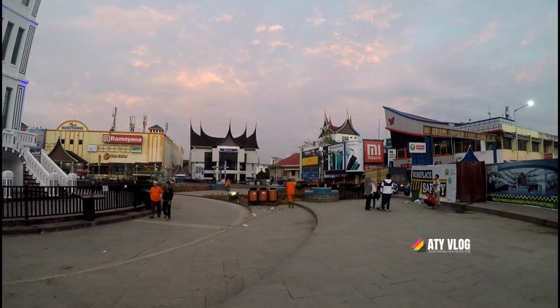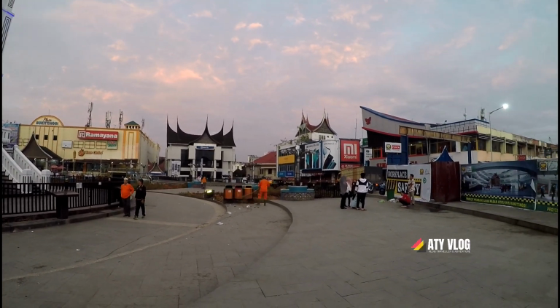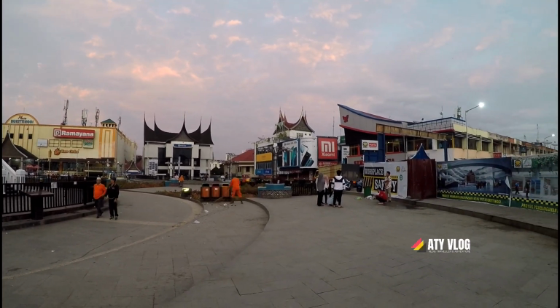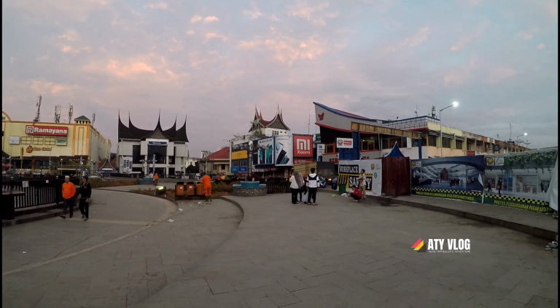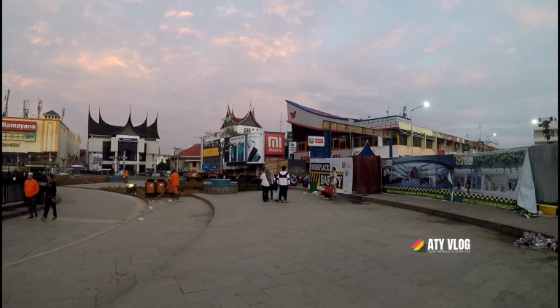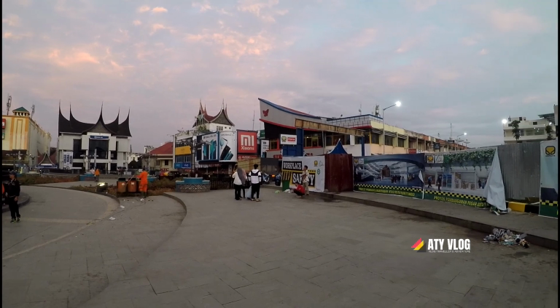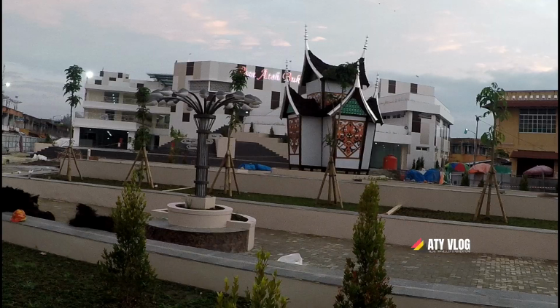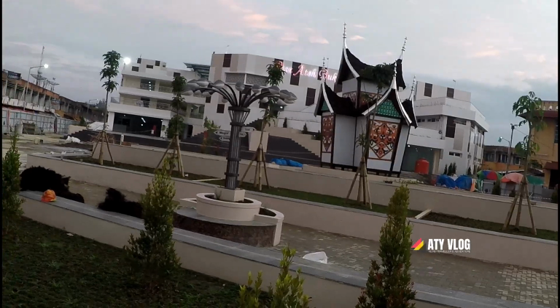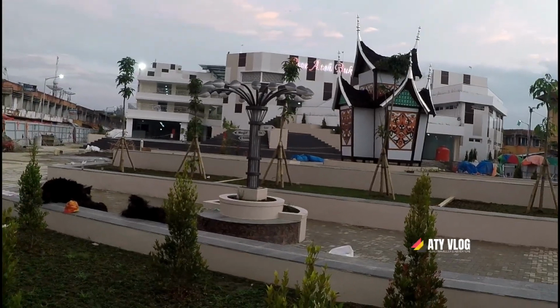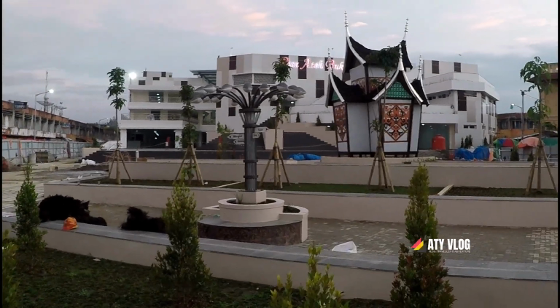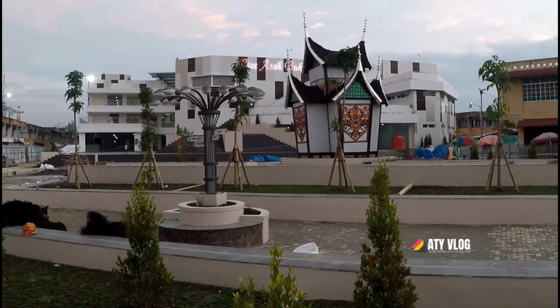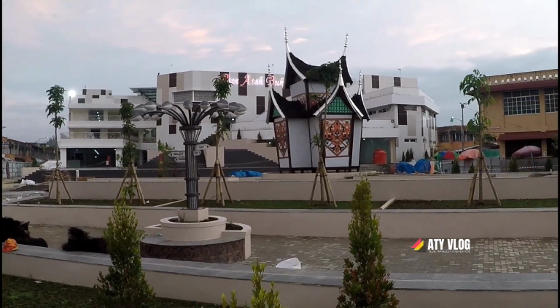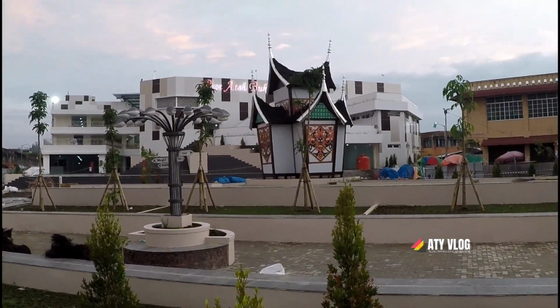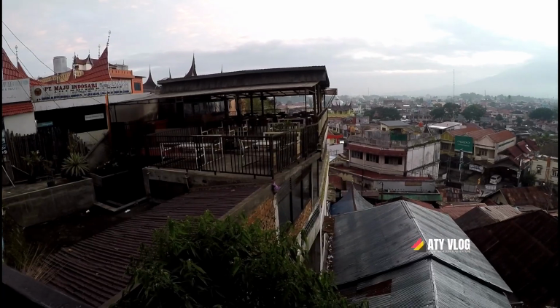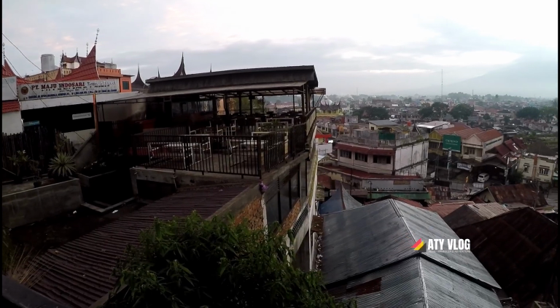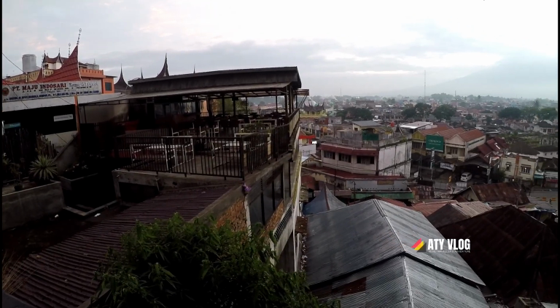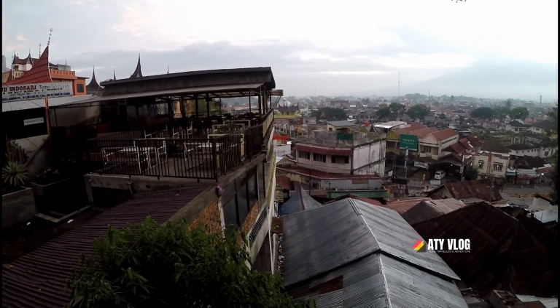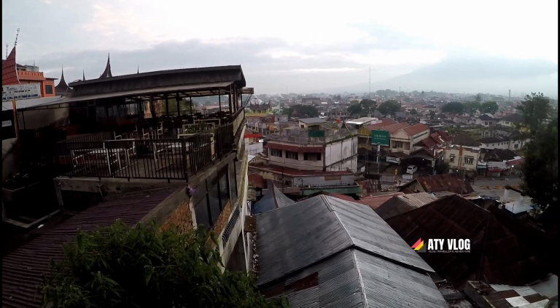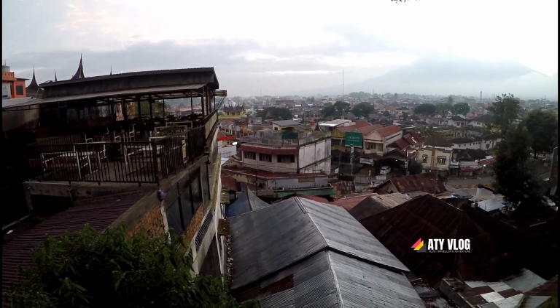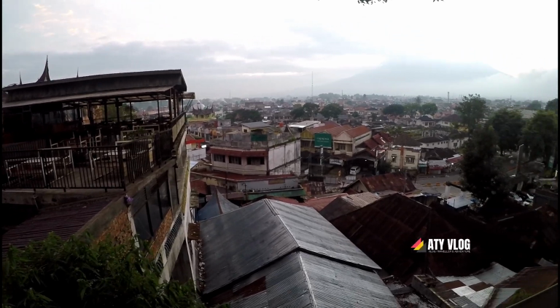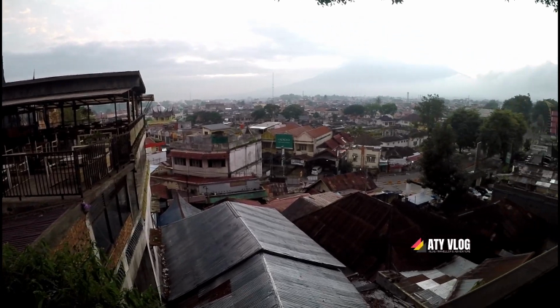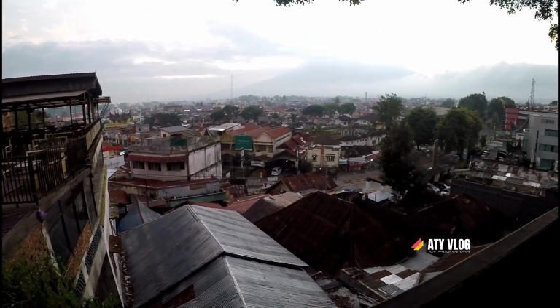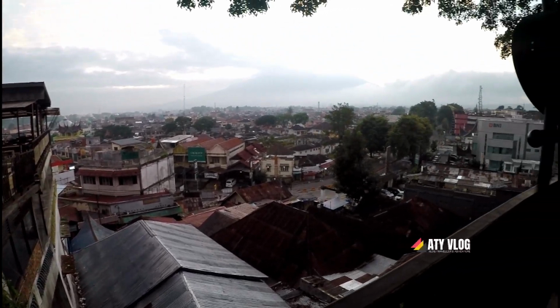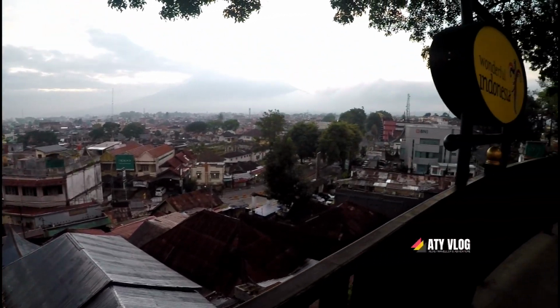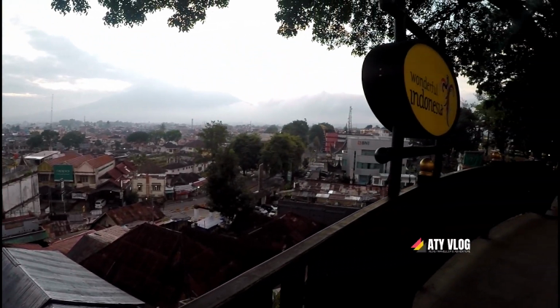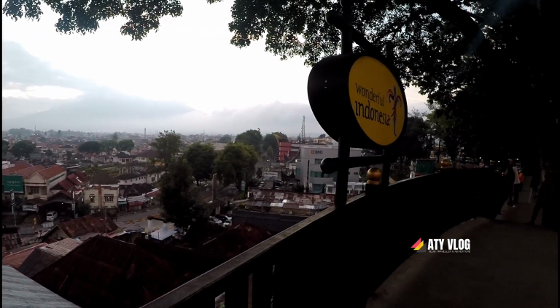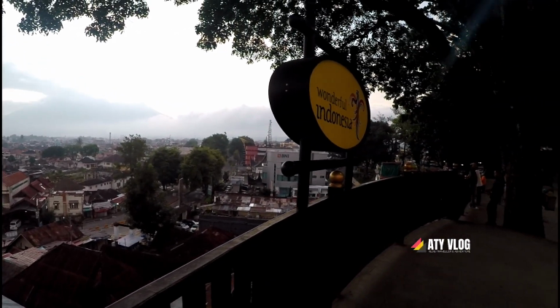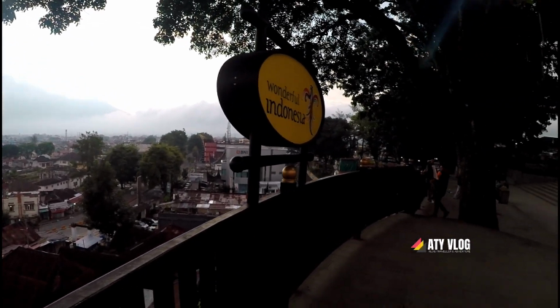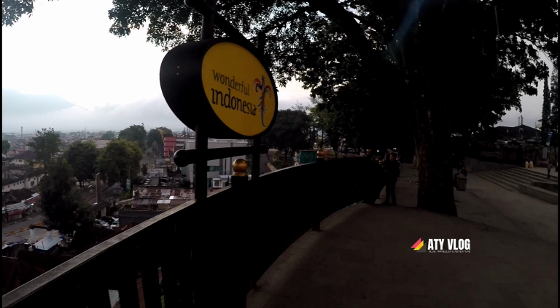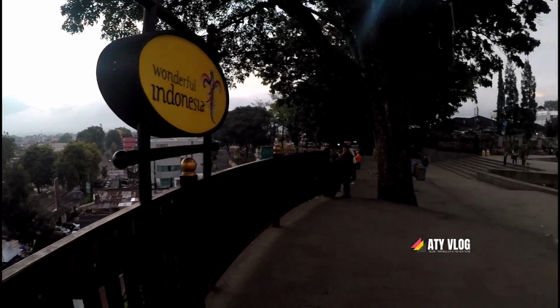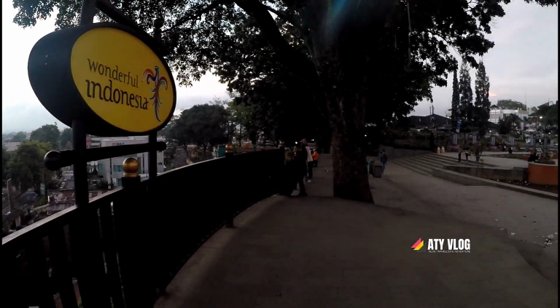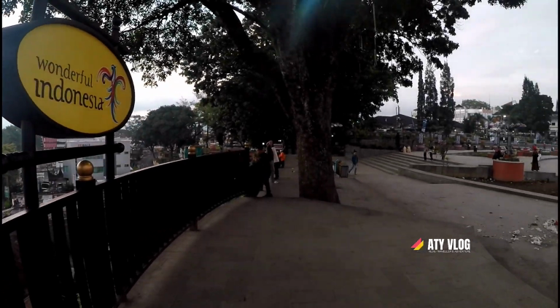Dan ini adalah pelataran jam gadang yang baru. Sudah banyak sekali perubahan dari beberapa tahun yang lalu. Ini kondisi dari panorama jam gadang, keren.